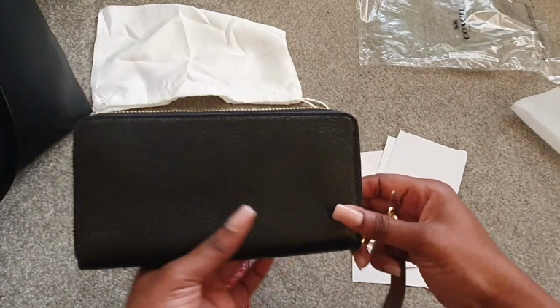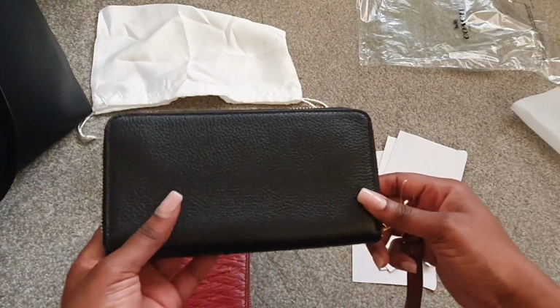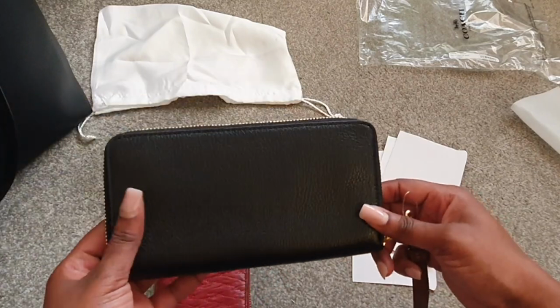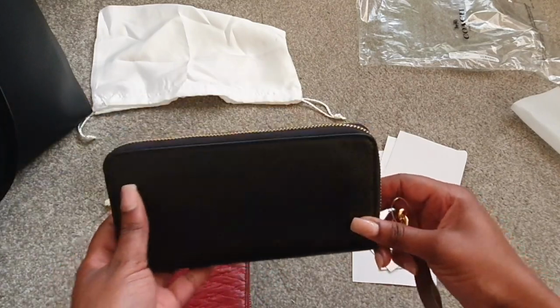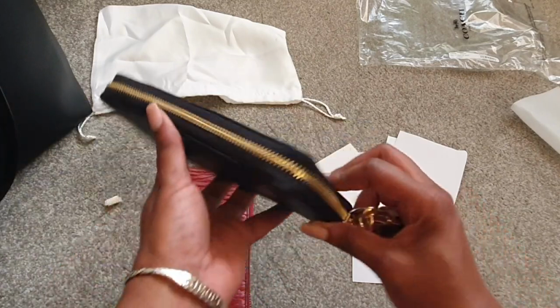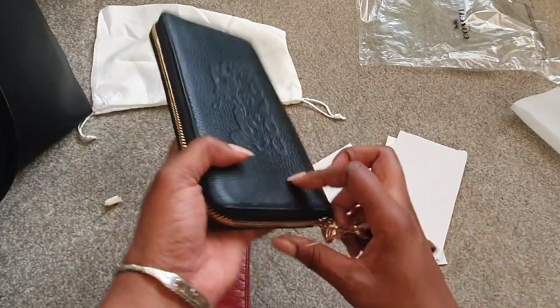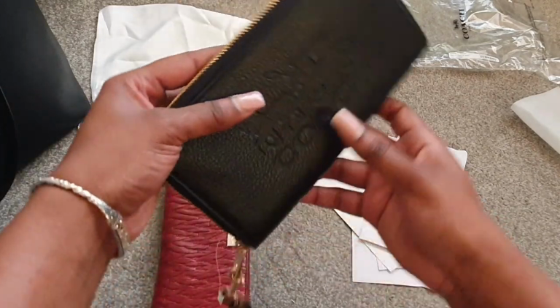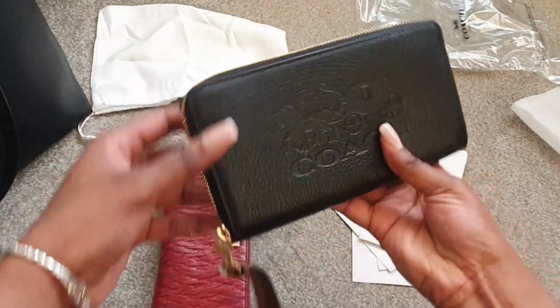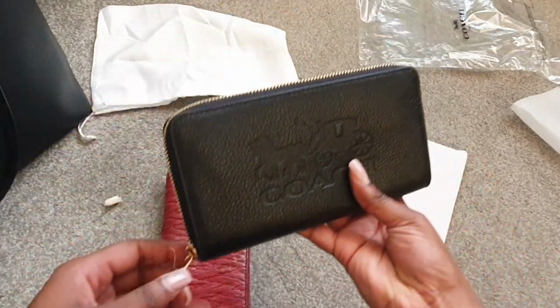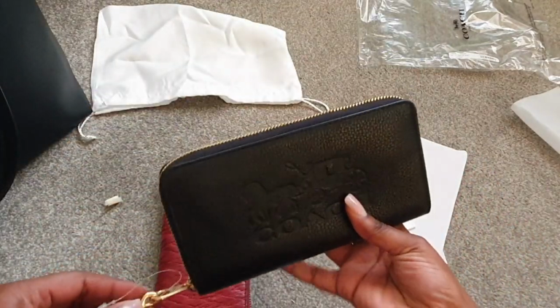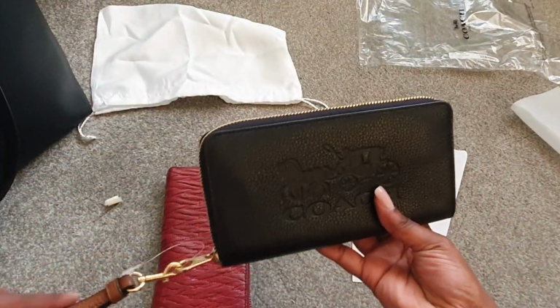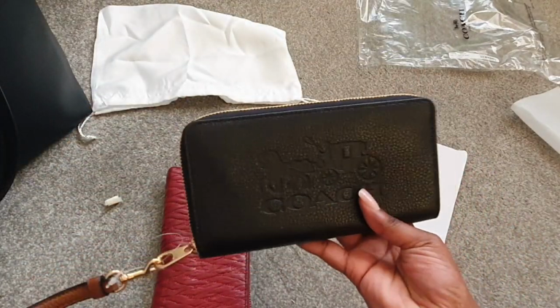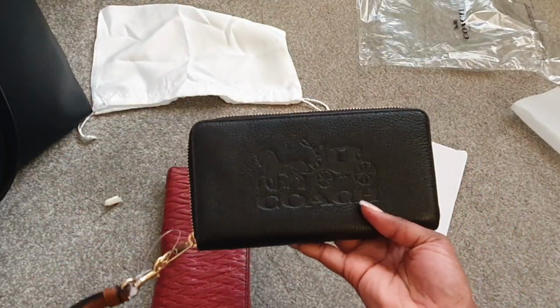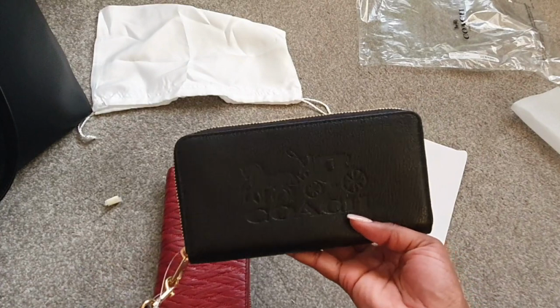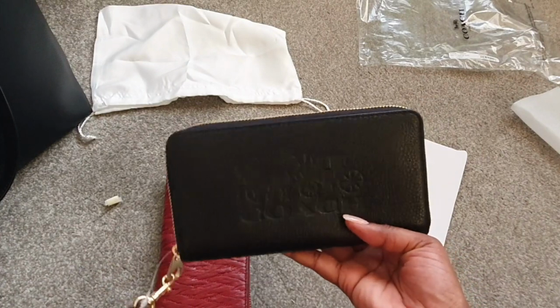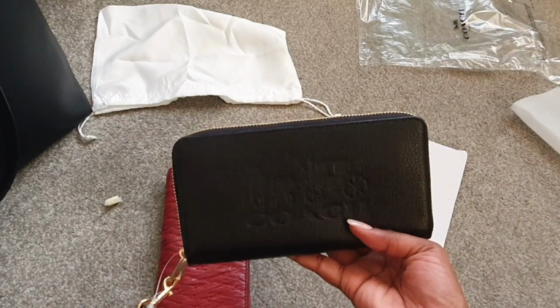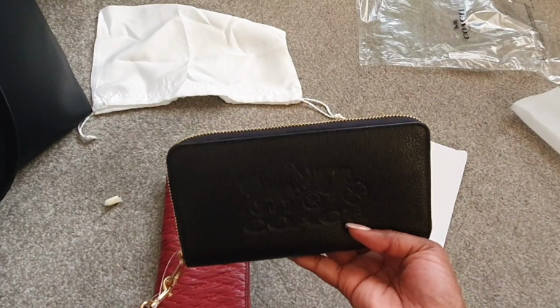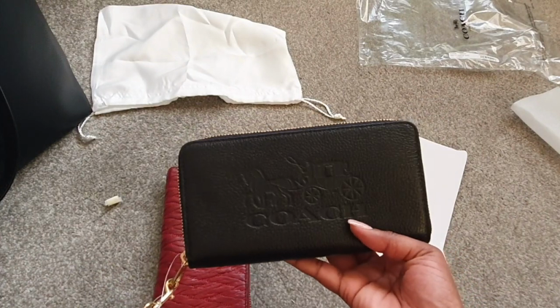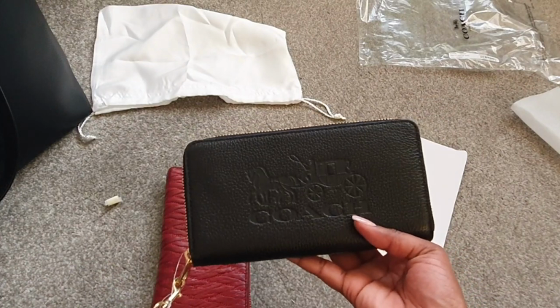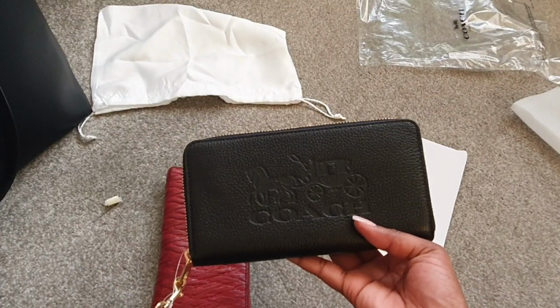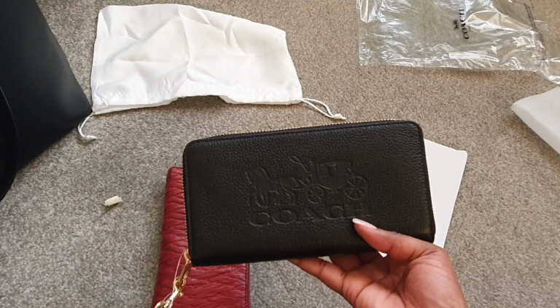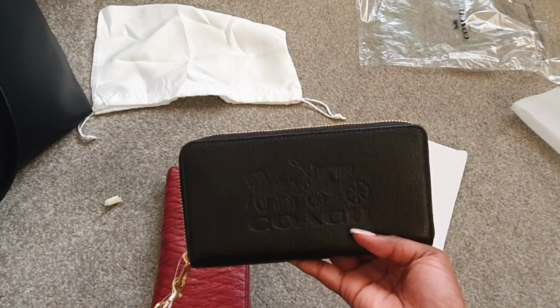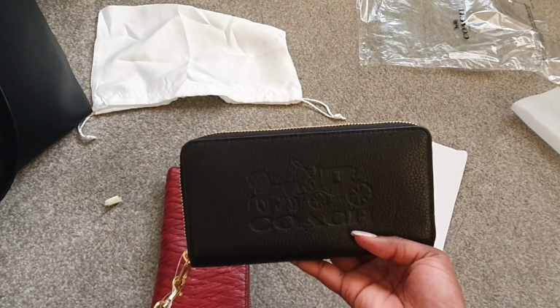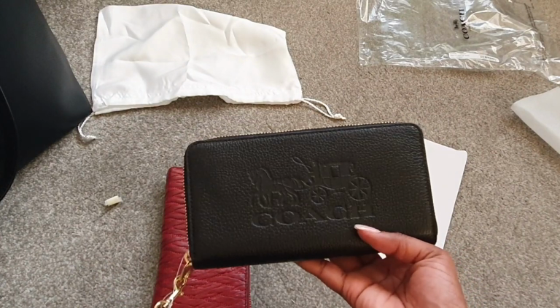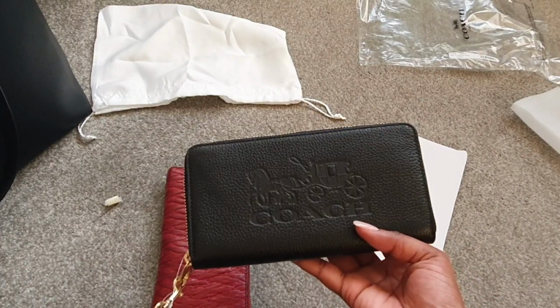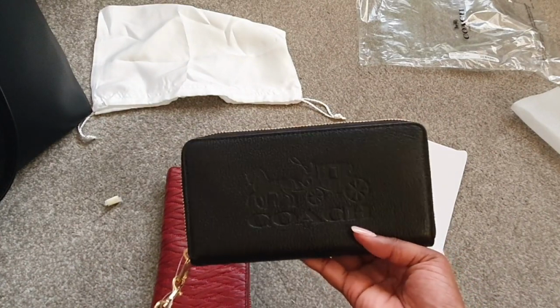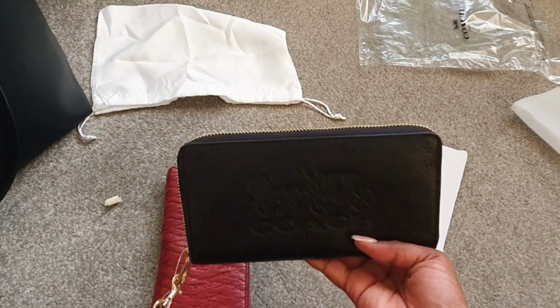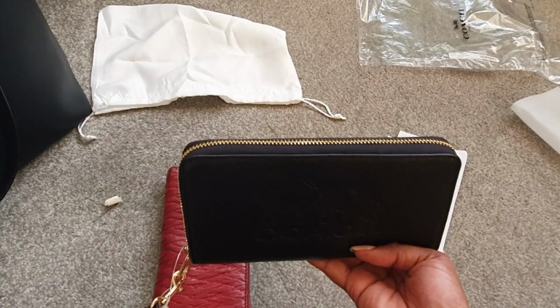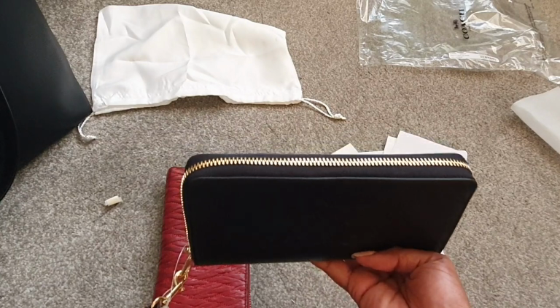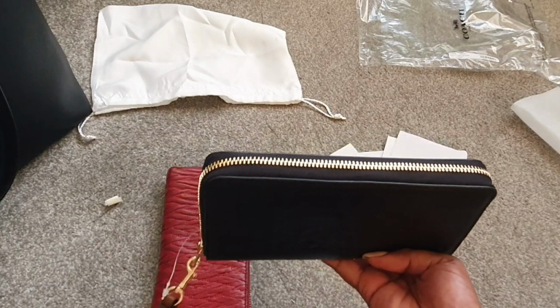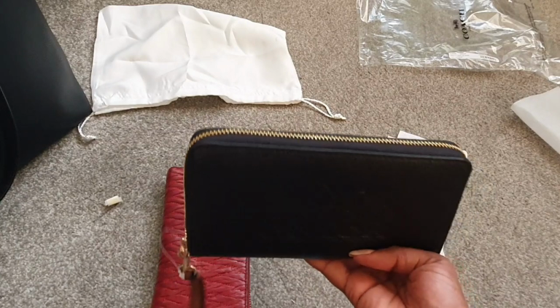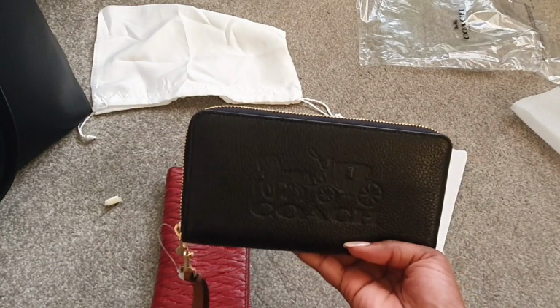So here you have it guys — my Coach long zip-around wallet with horse and carriage in black and redwood. So far I'm loving it. Until next time, bye guys!